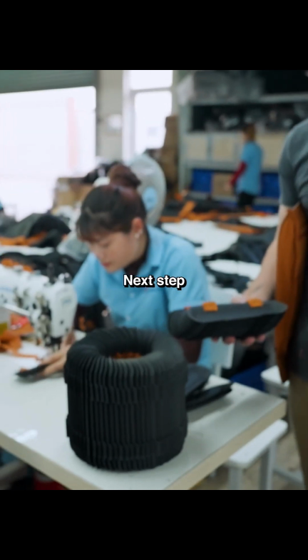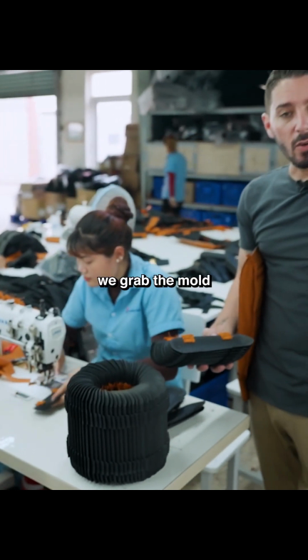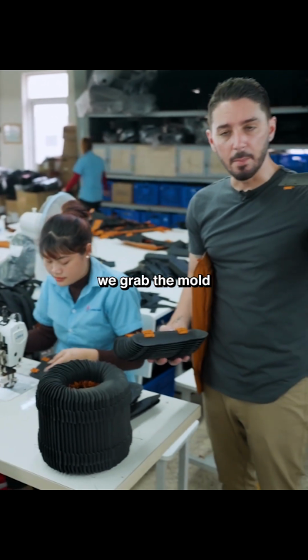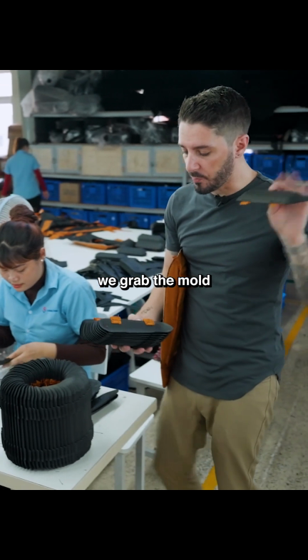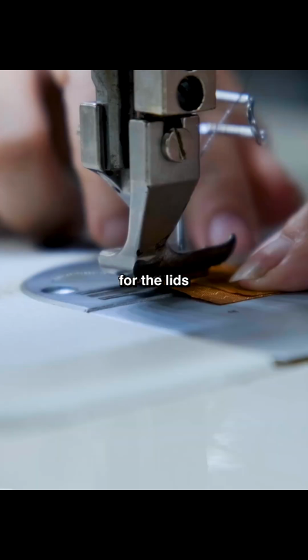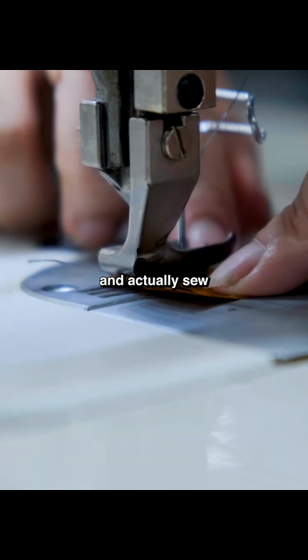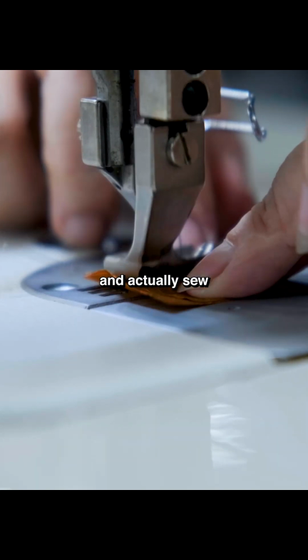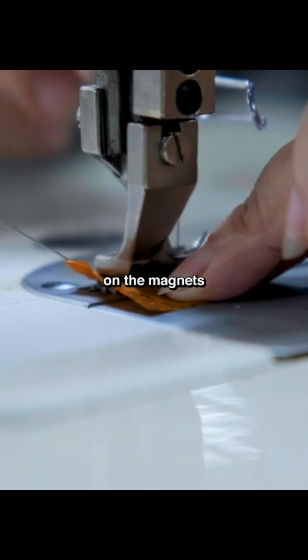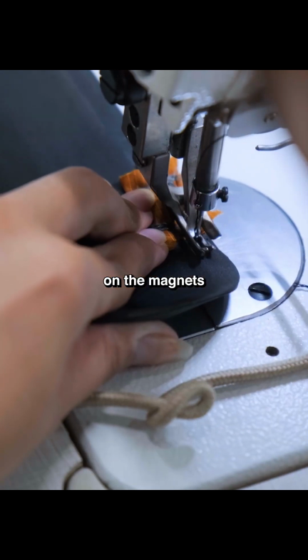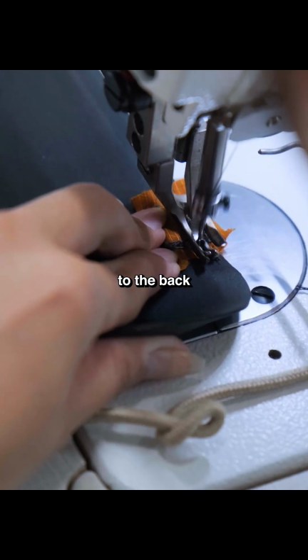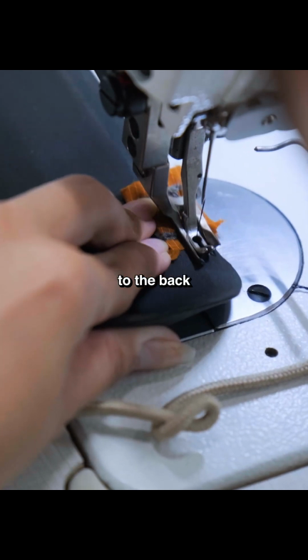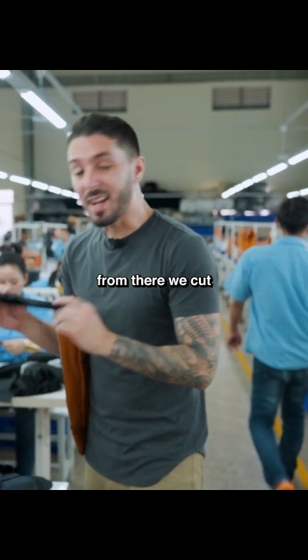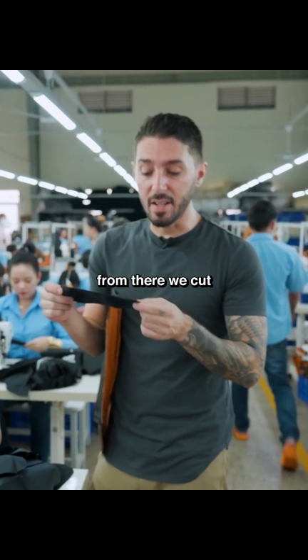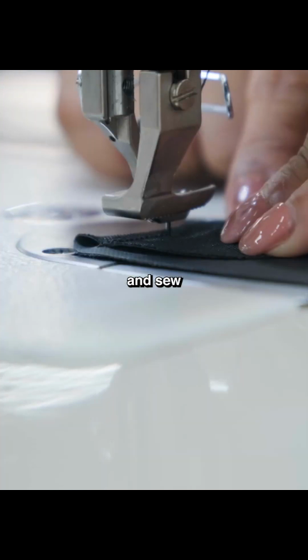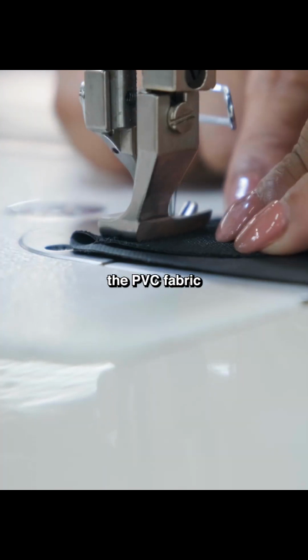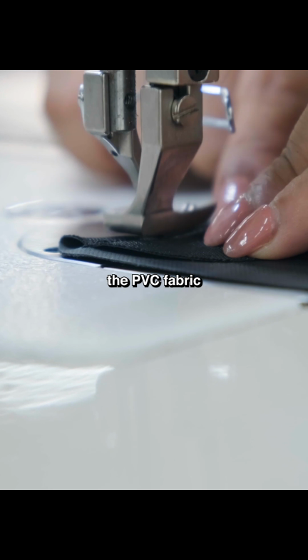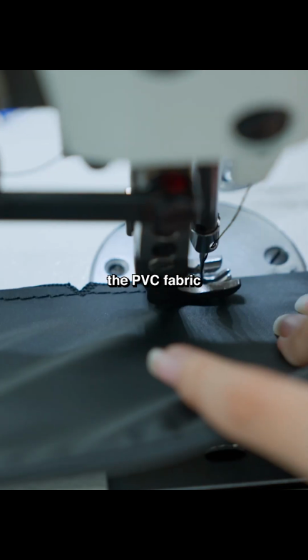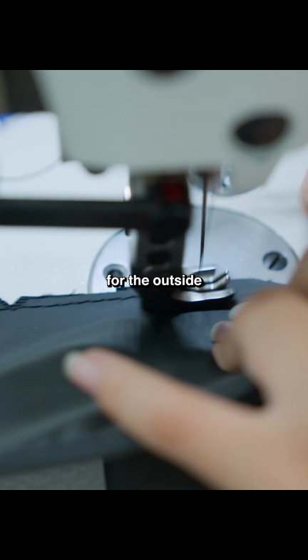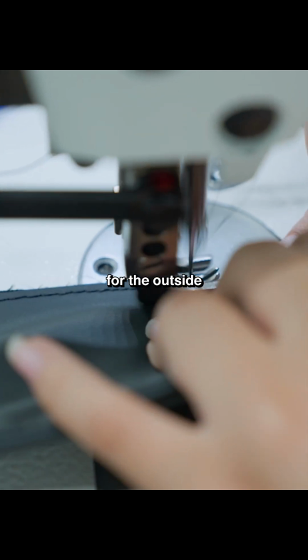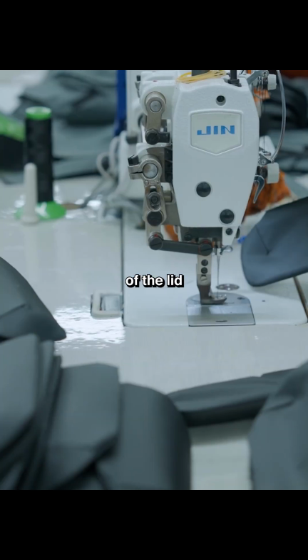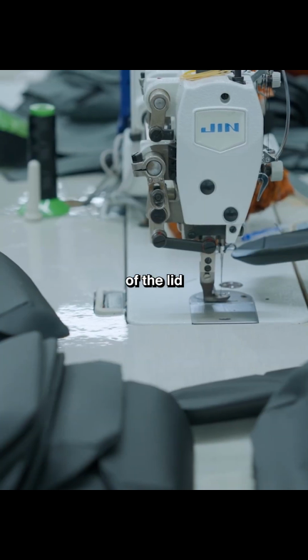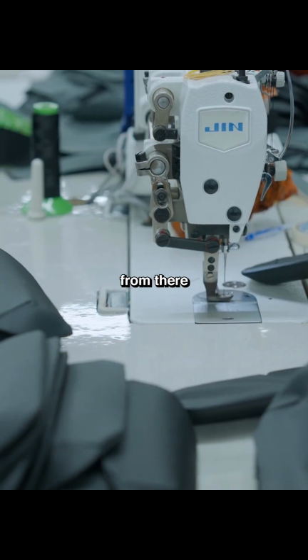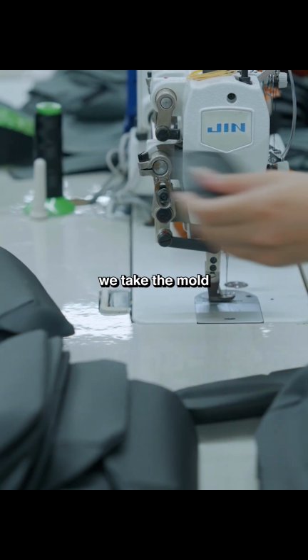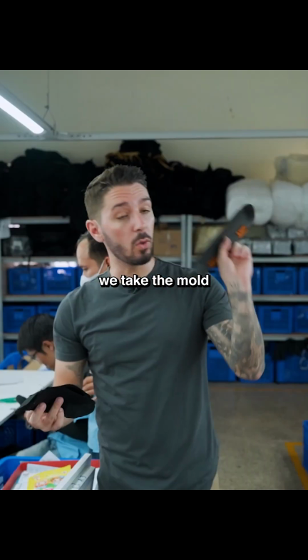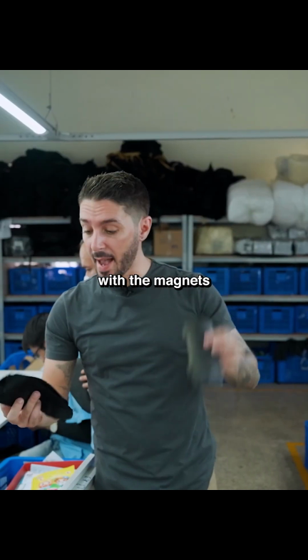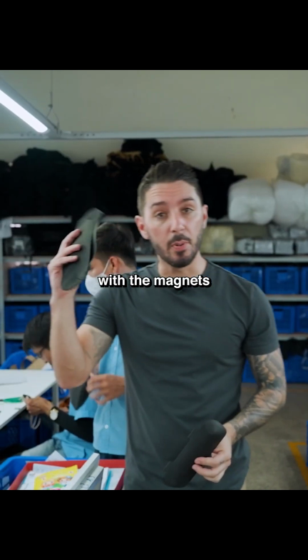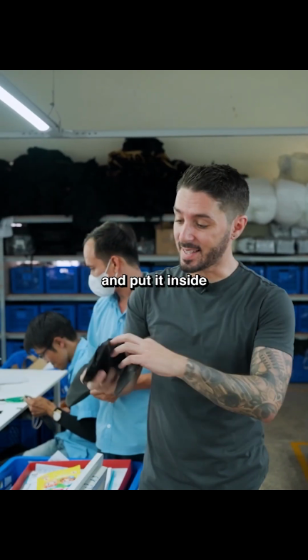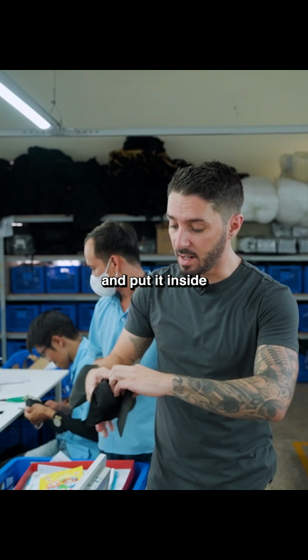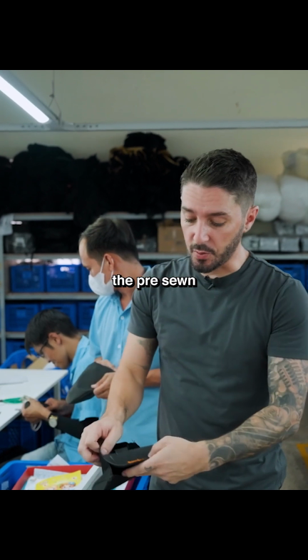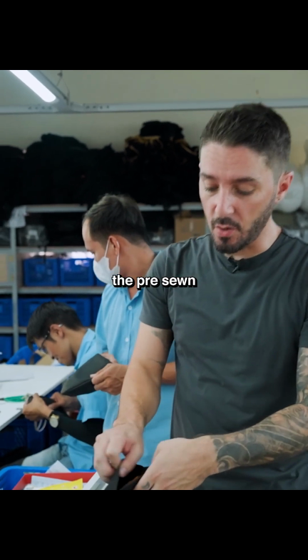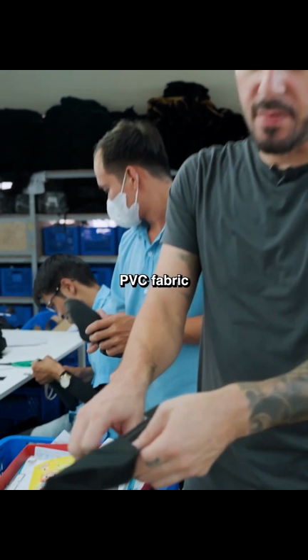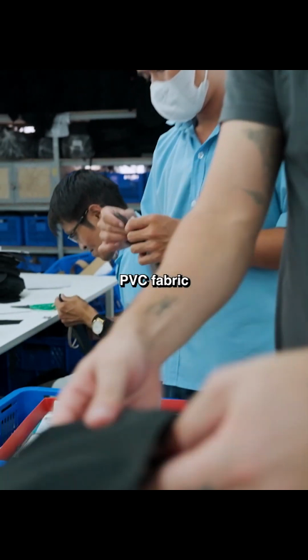Next up we grab the mold for the lids and actually sew on the magnets to the back. From there we cut and sew the PVC fabric for the outside of the lid. Then we take the mold with the magnets and put it inside the pre-sewn PVC fabric.